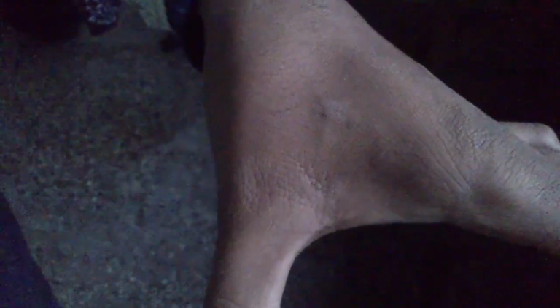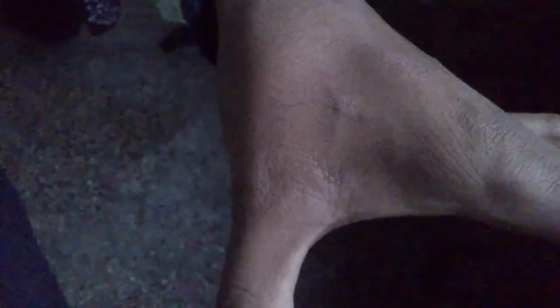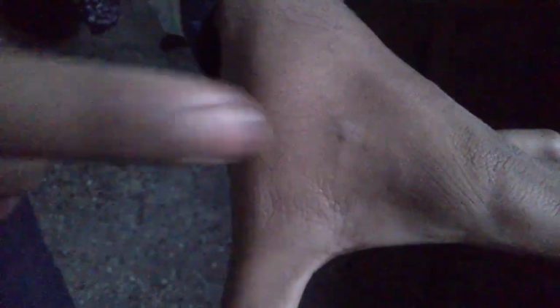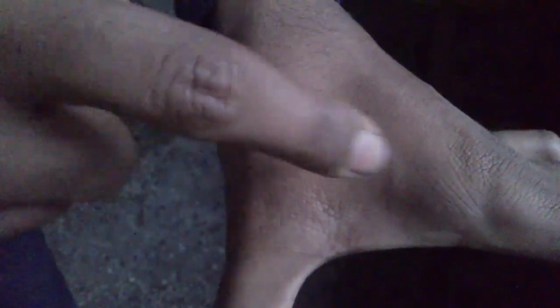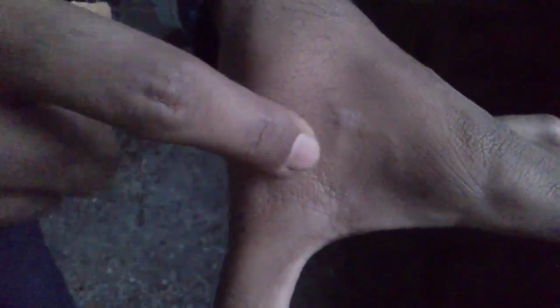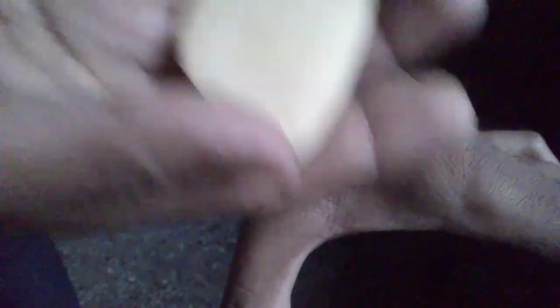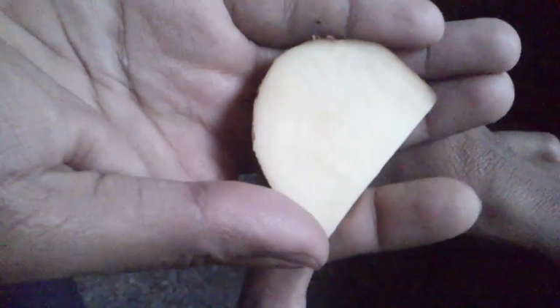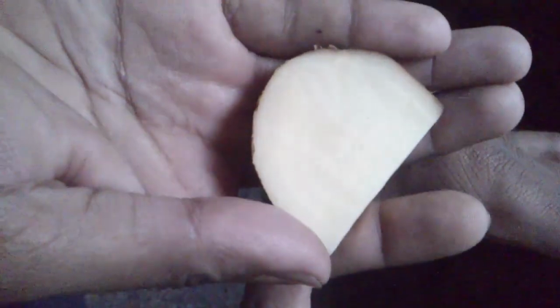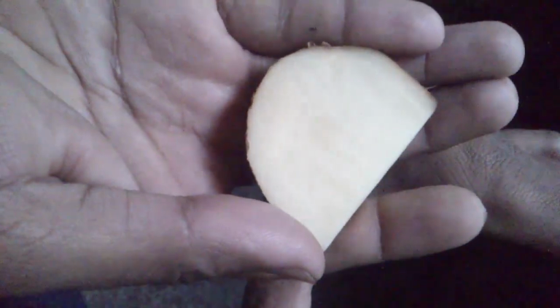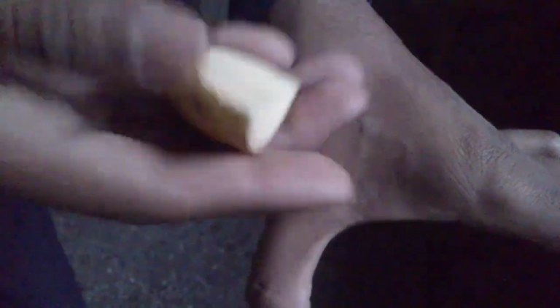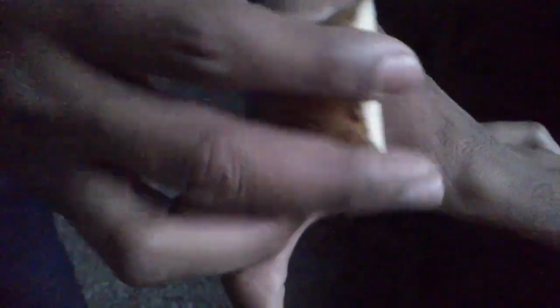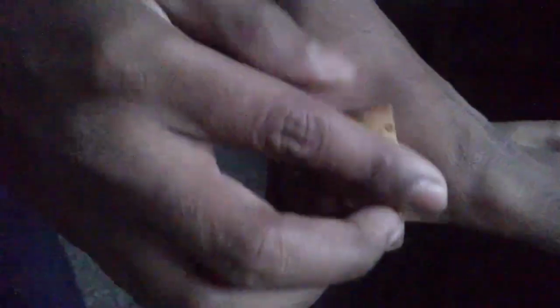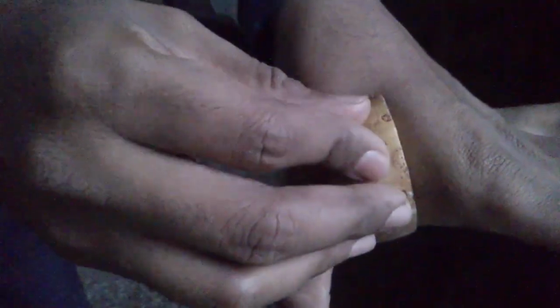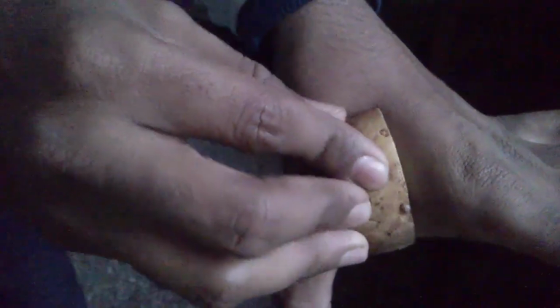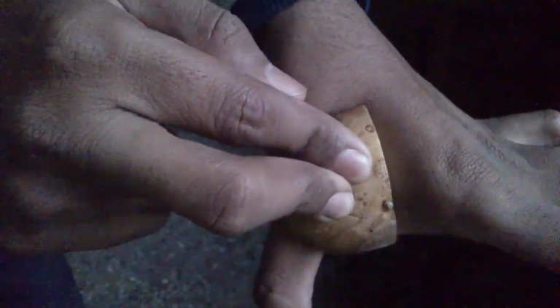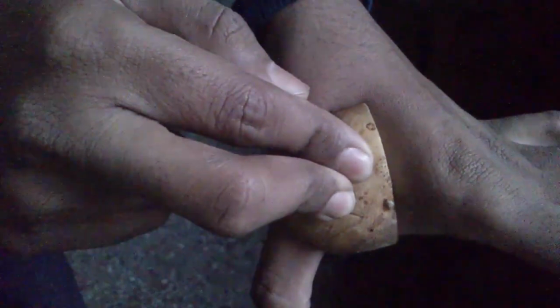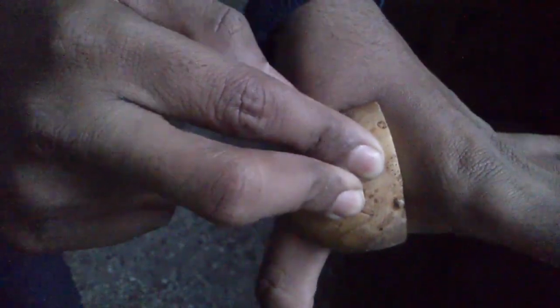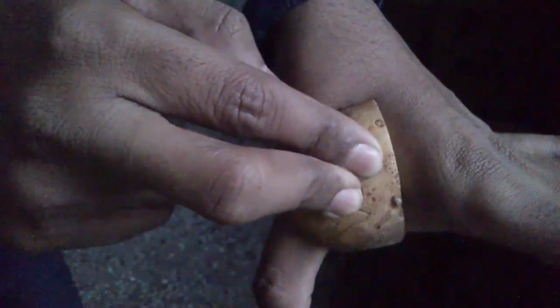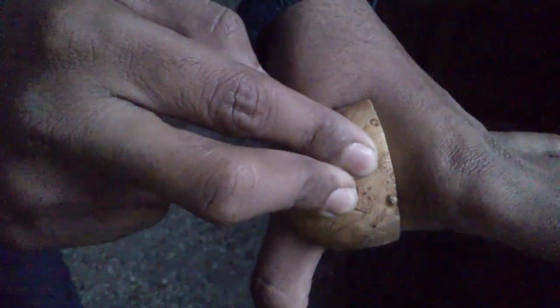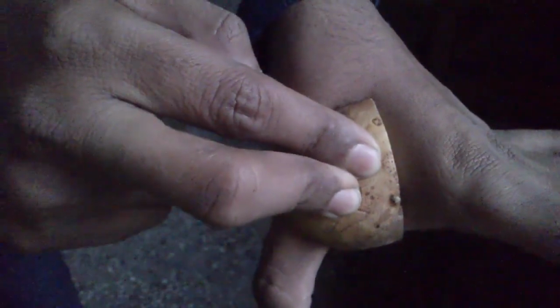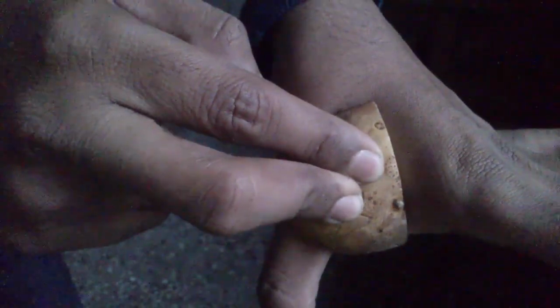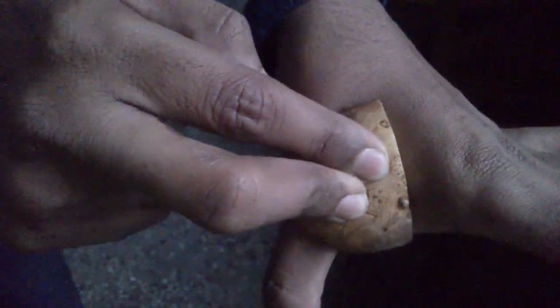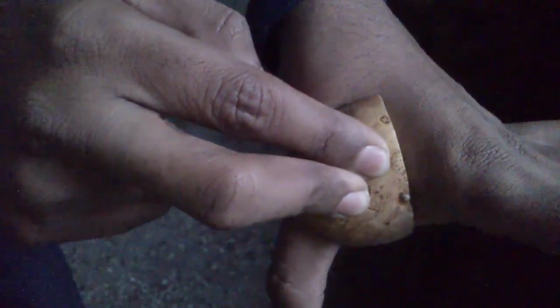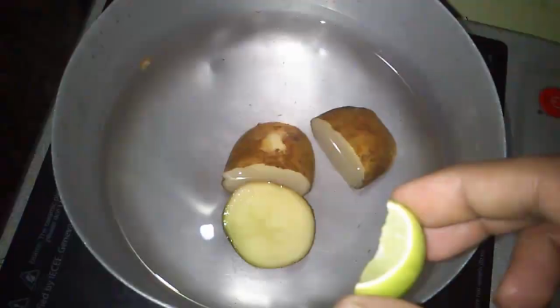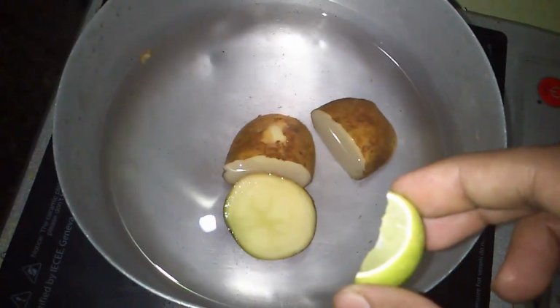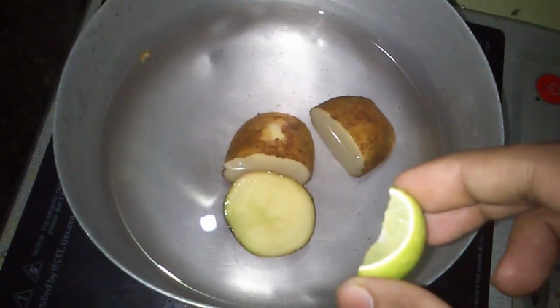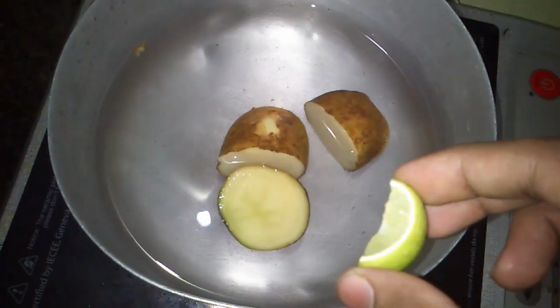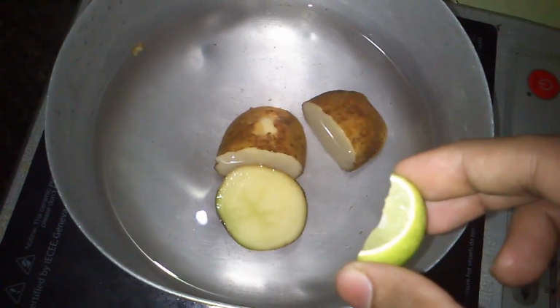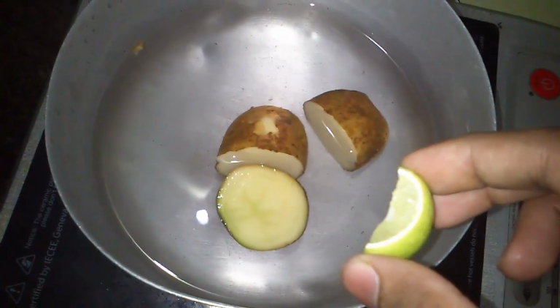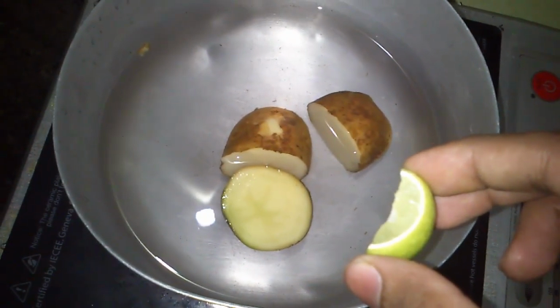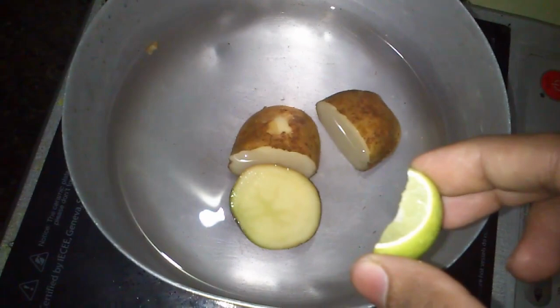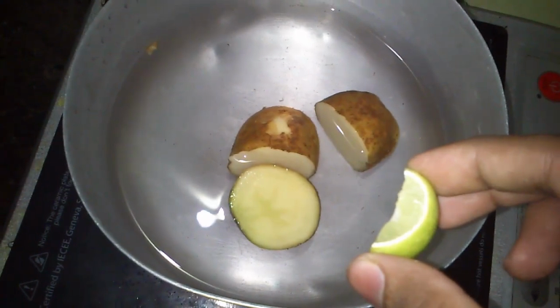If you have got a burn like this, then take a freshly cut slice of potato and cover the area for a few minutes. It will relieve the pain and prevent blisters.